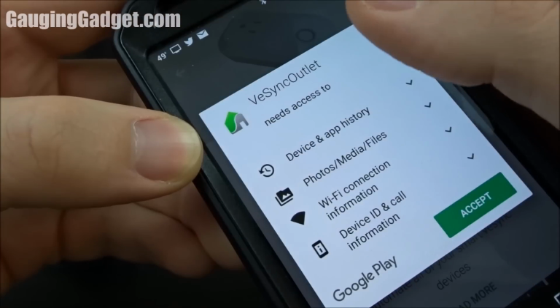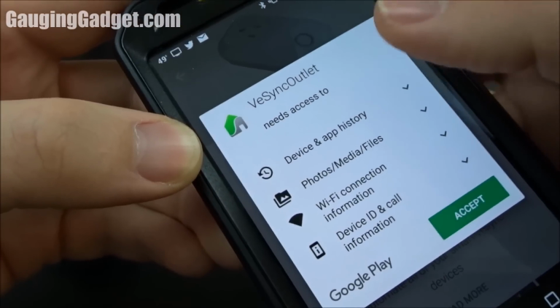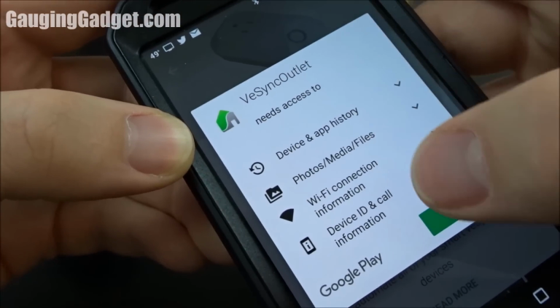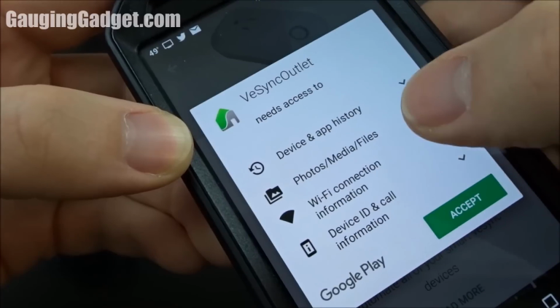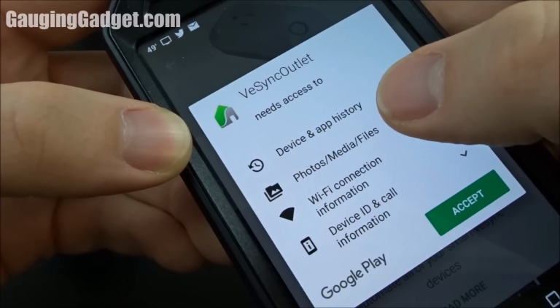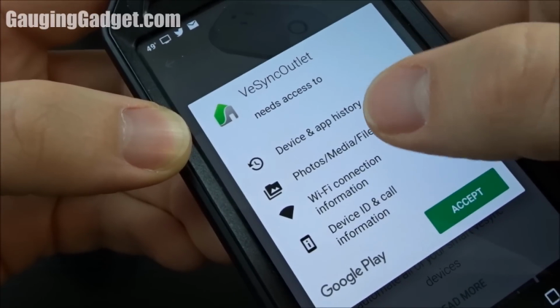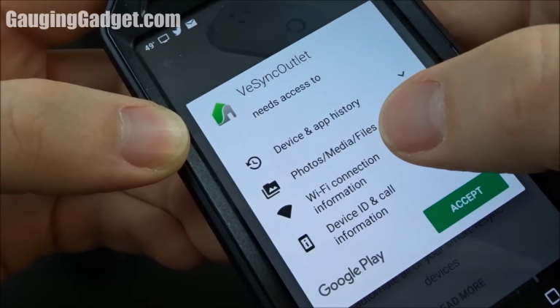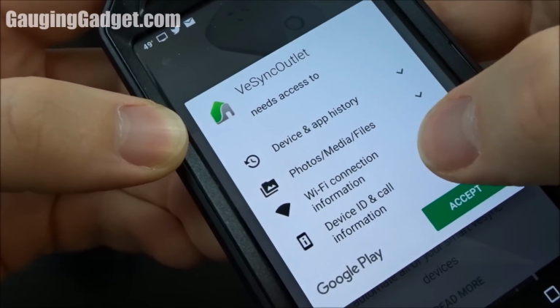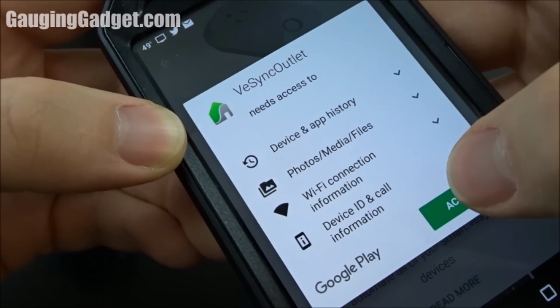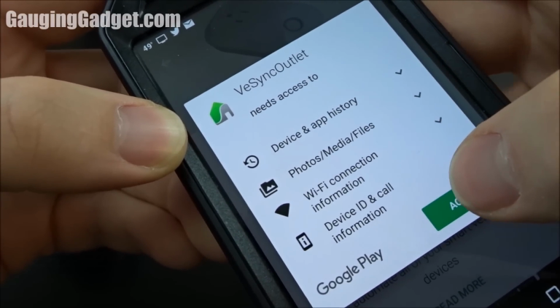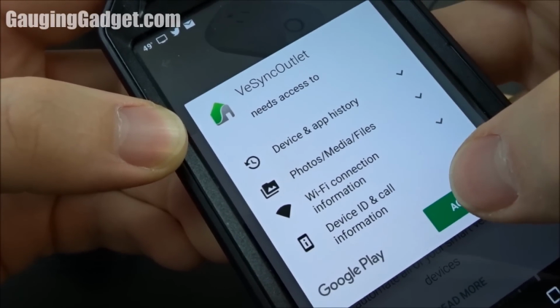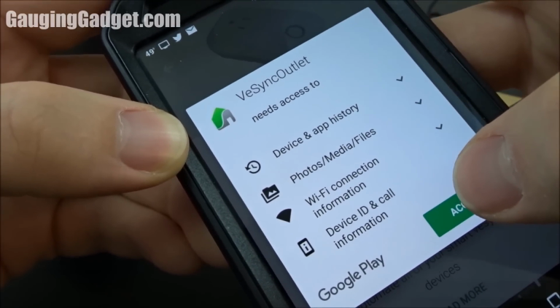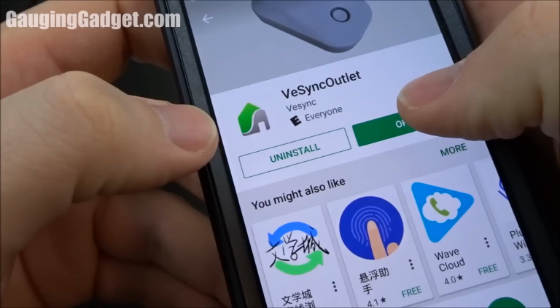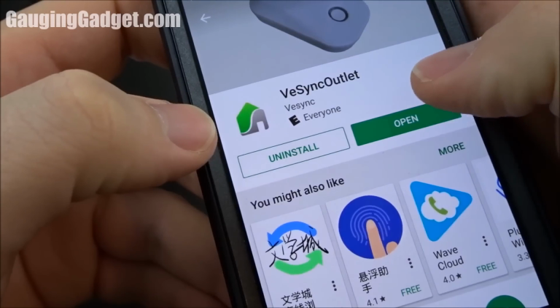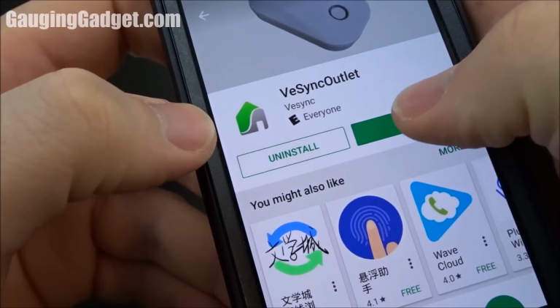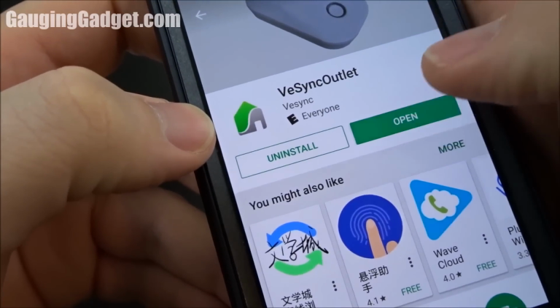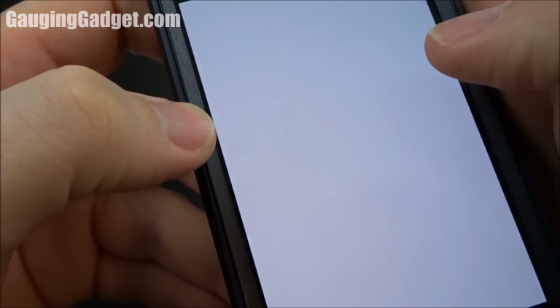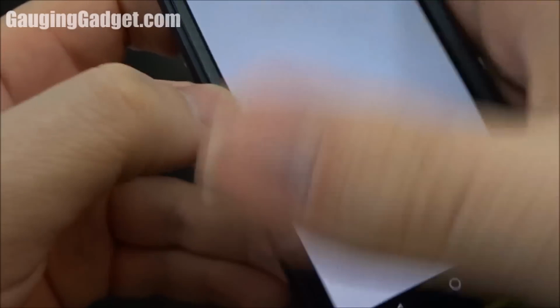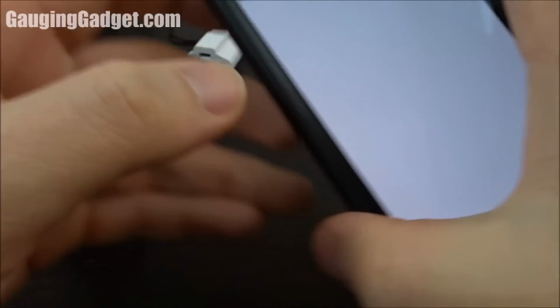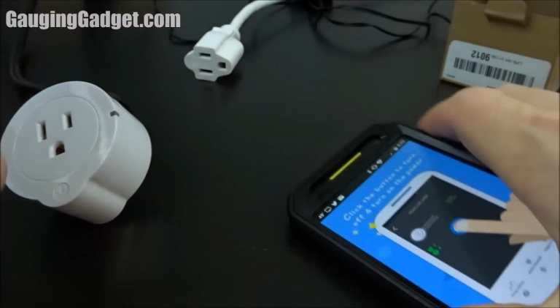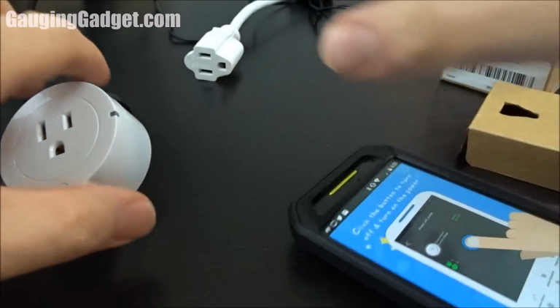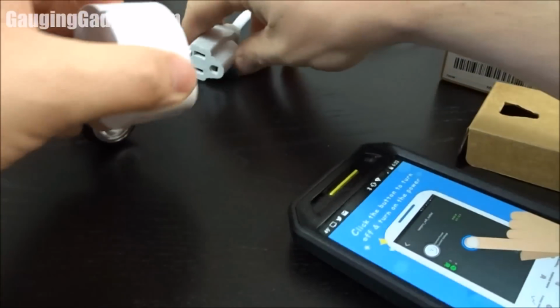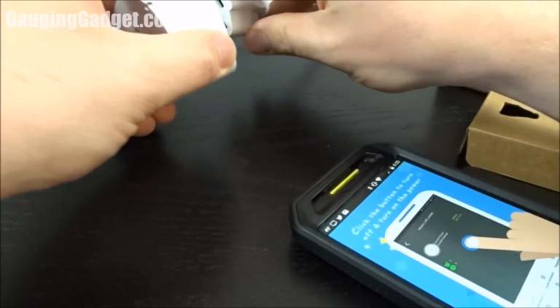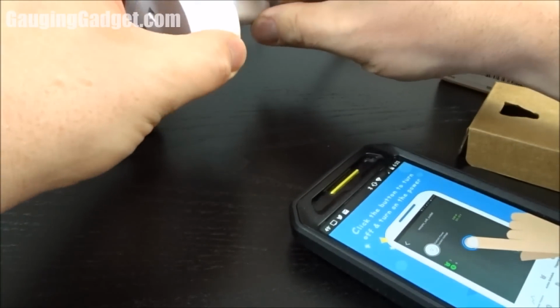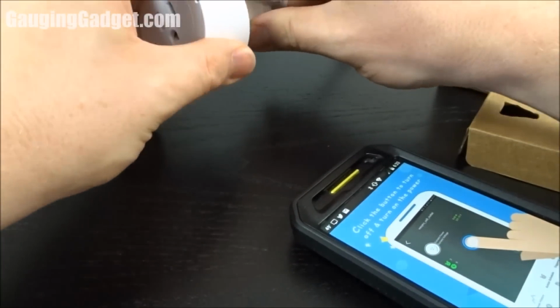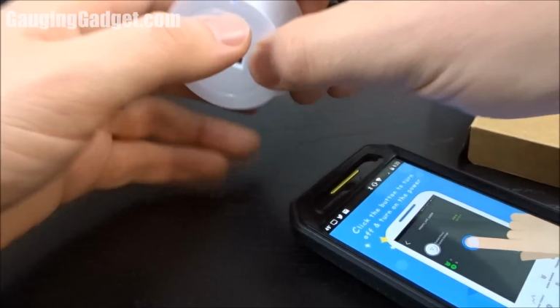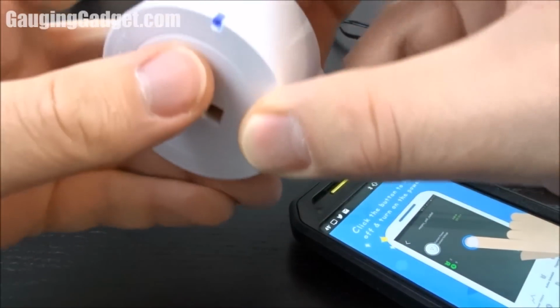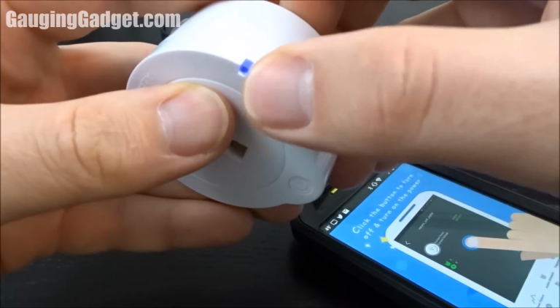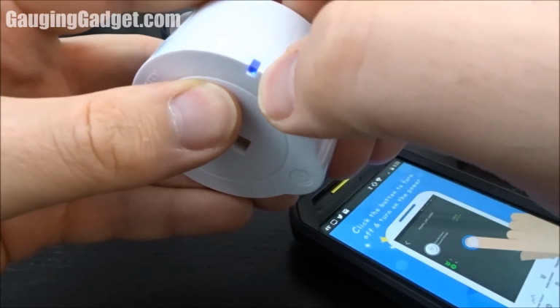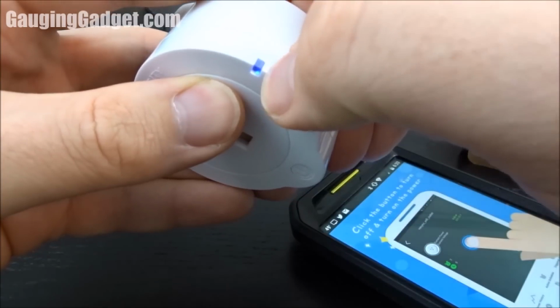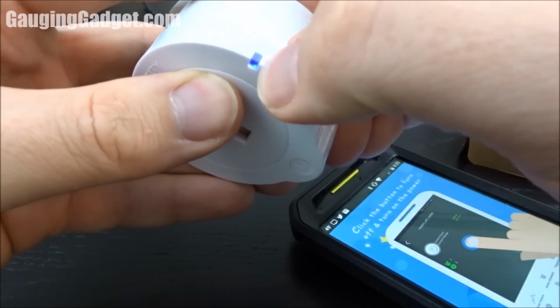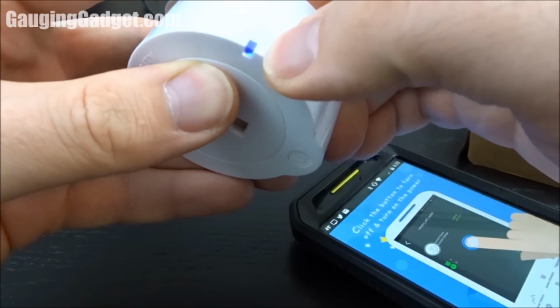So these are the permissions that the app requires, which isn't that bad — nothing too extensive. I have the app installed, I'm going to go ahead and open it. And while that's opening, I'm just going to go ahead and plug it in, and as you can see a blue light has started appearing.